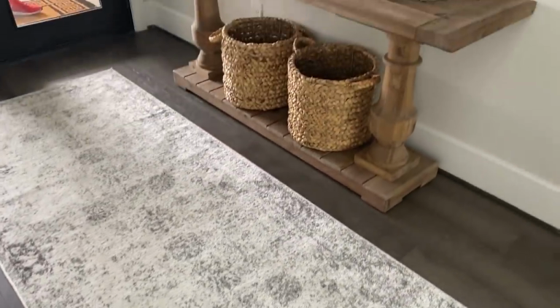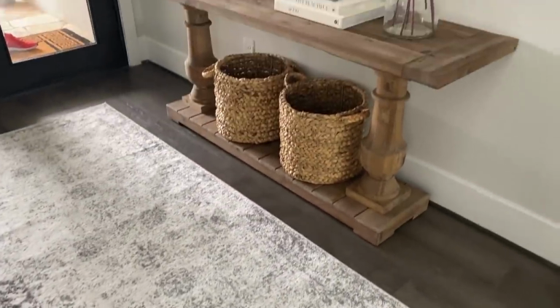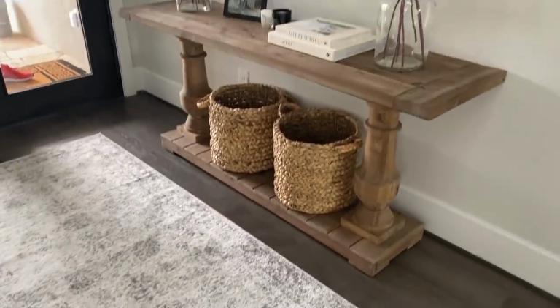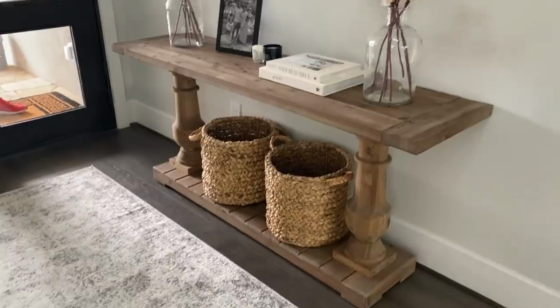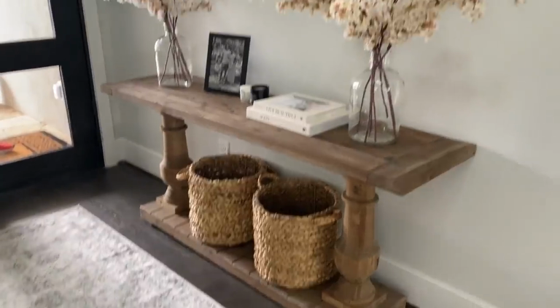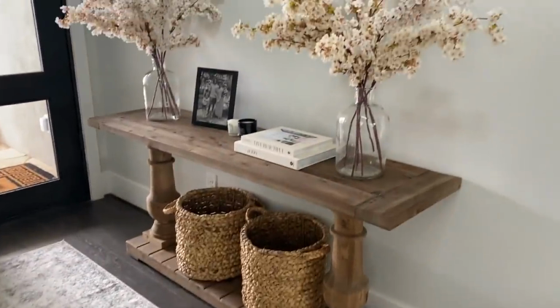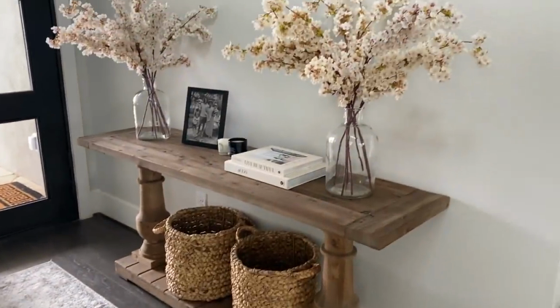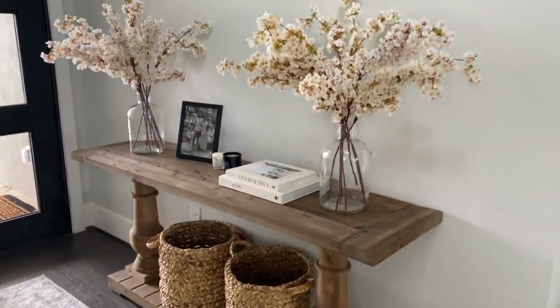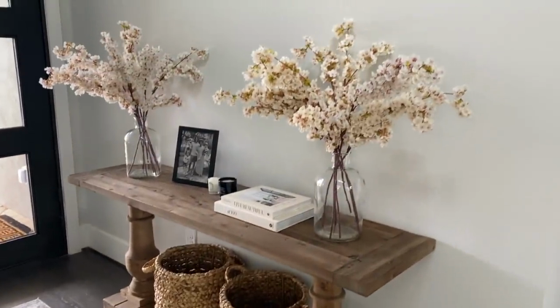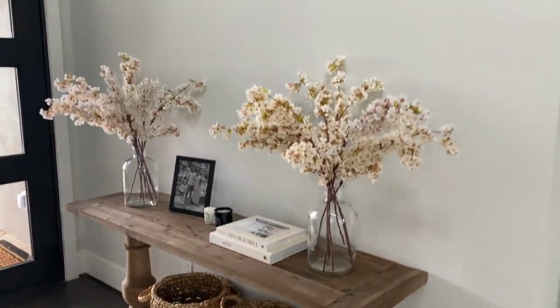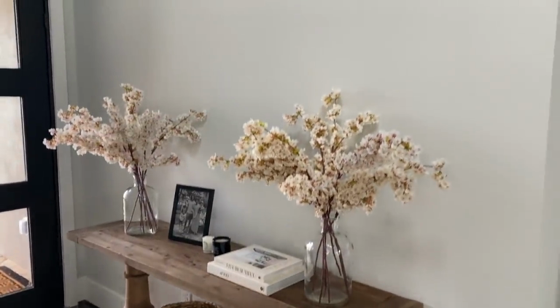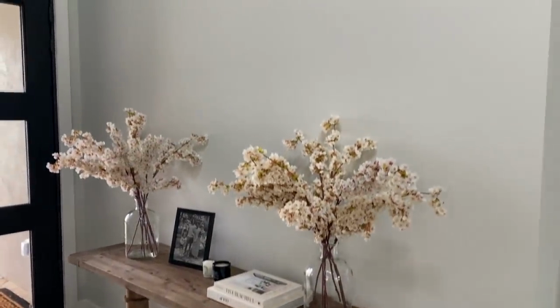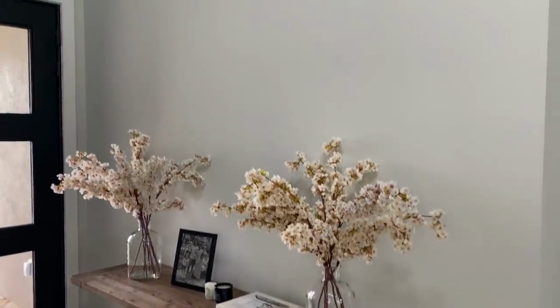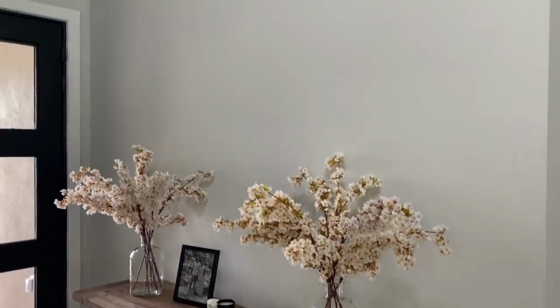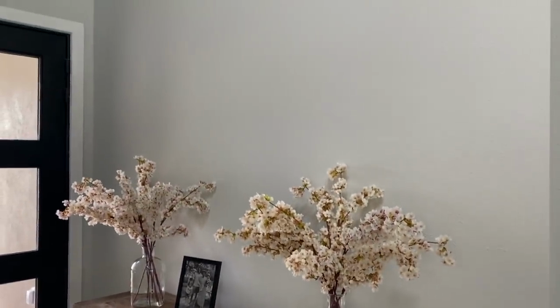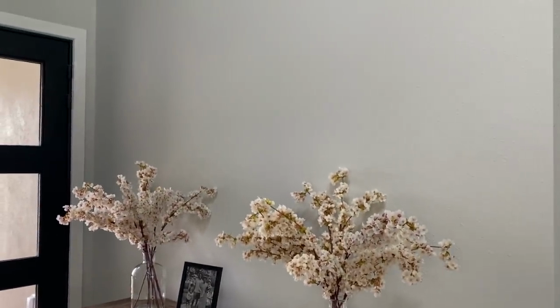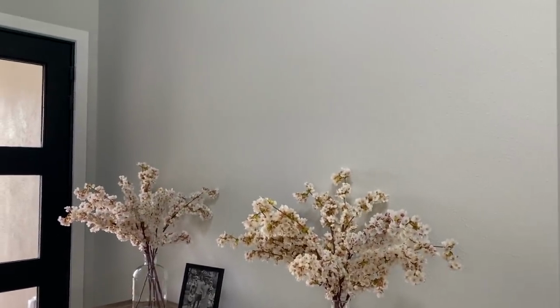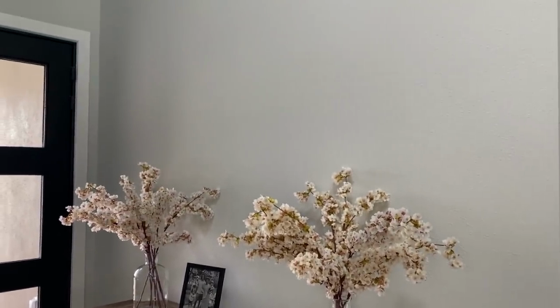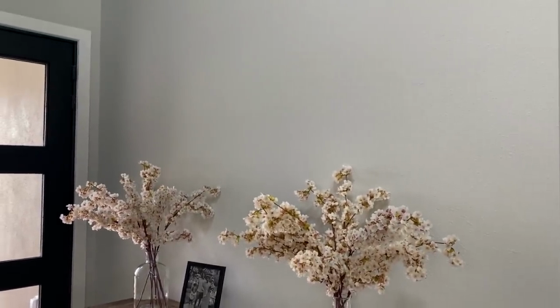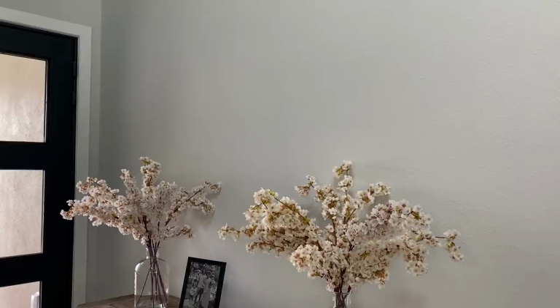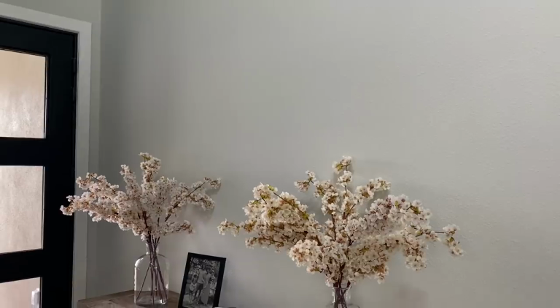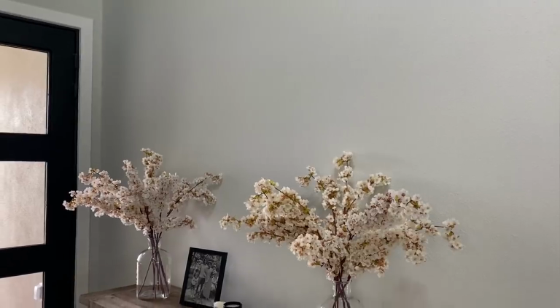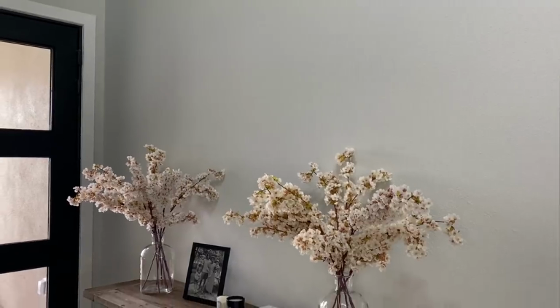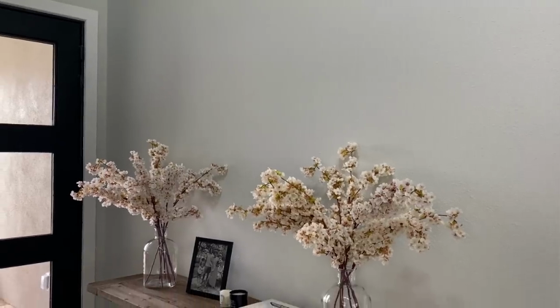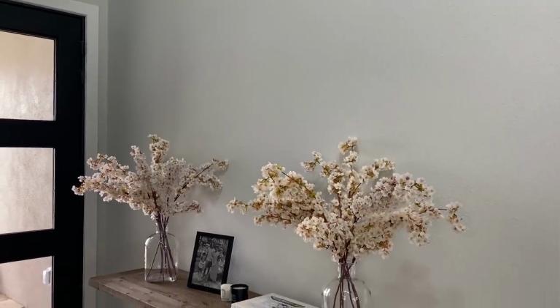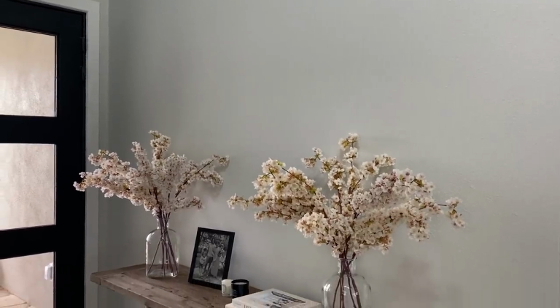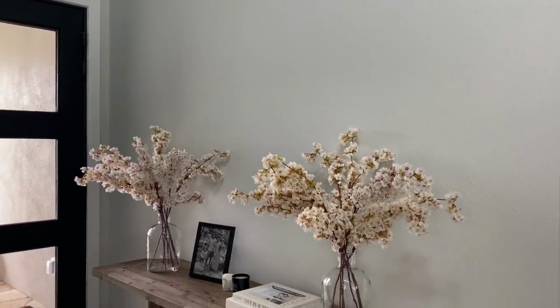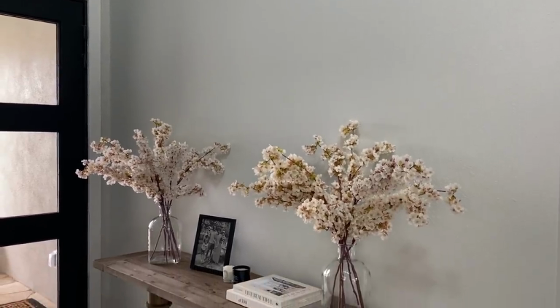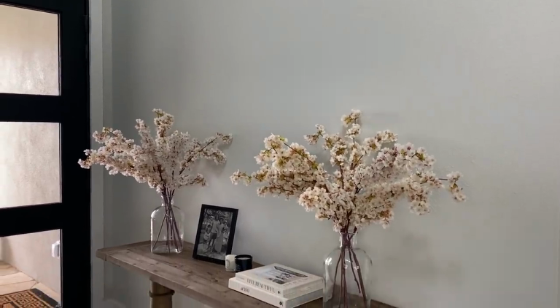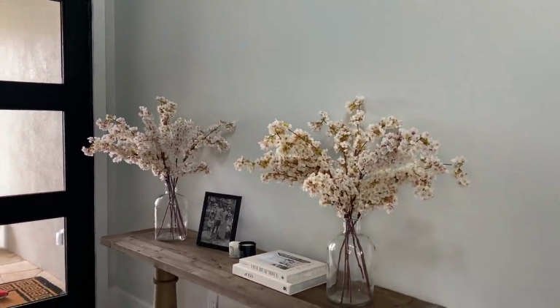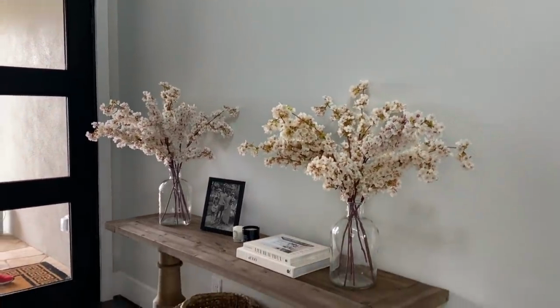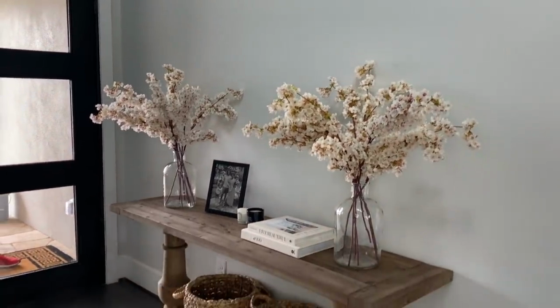This entire area is pretty much set up. Besides the big mirror coming — which is also from Wayfair, I can link it — it comes in a ton of sizes and it's just stunning, so I cannot wait to get that.